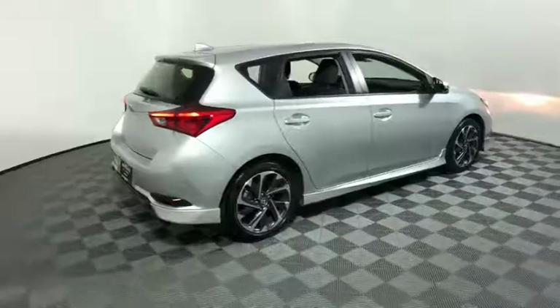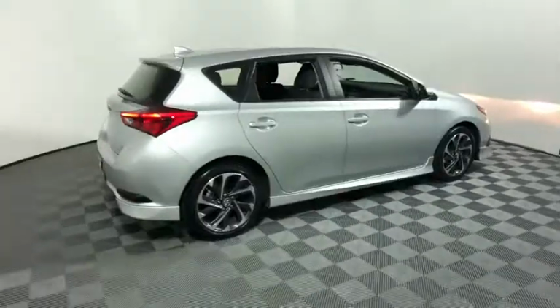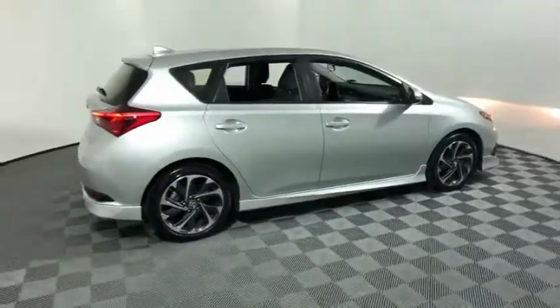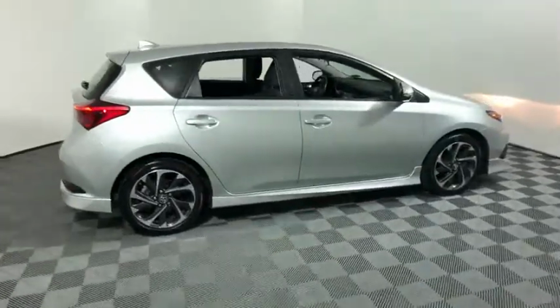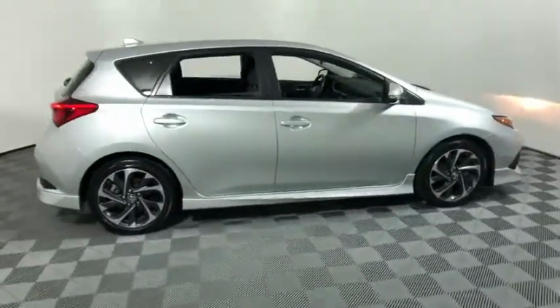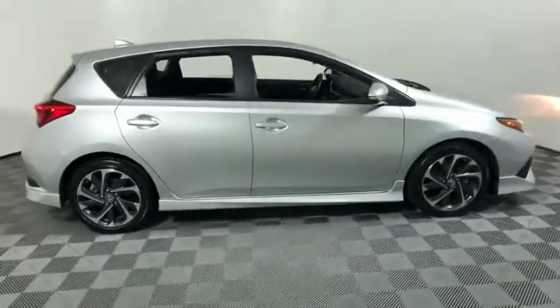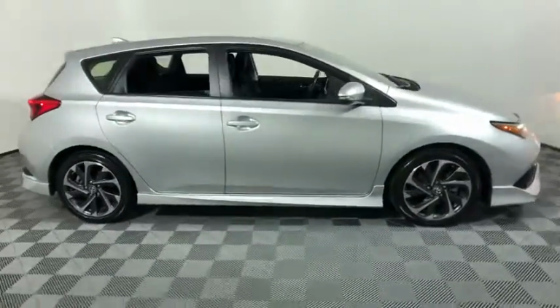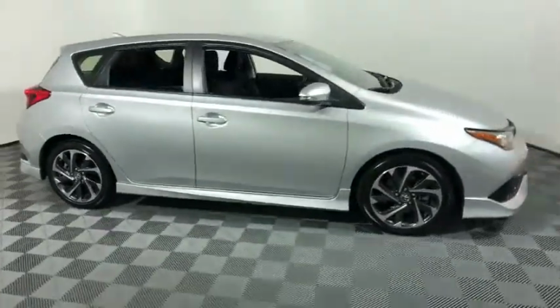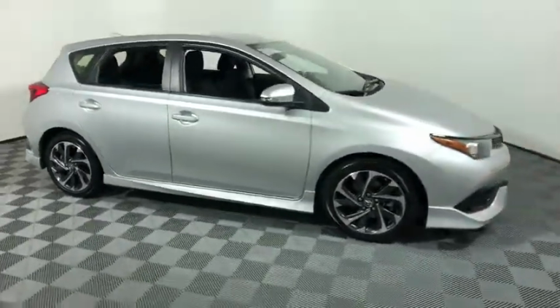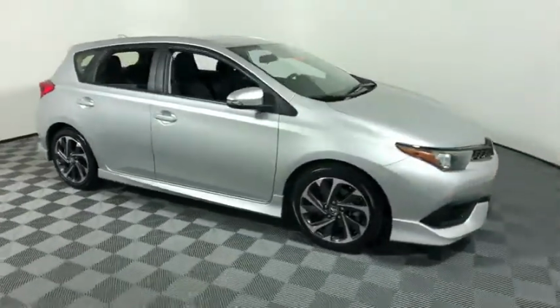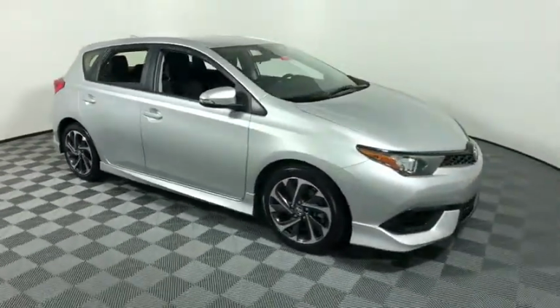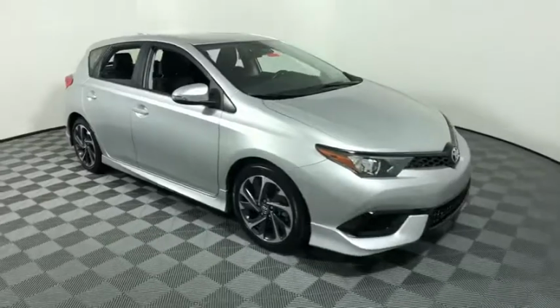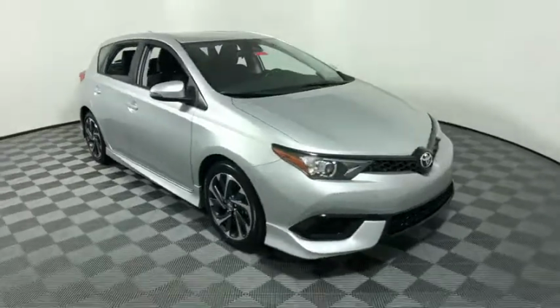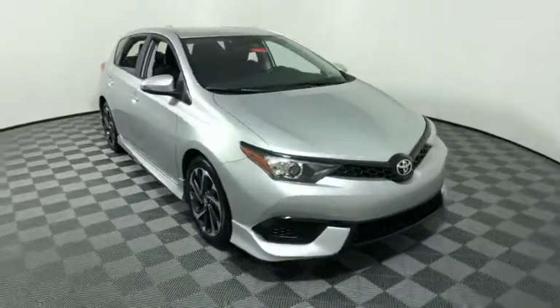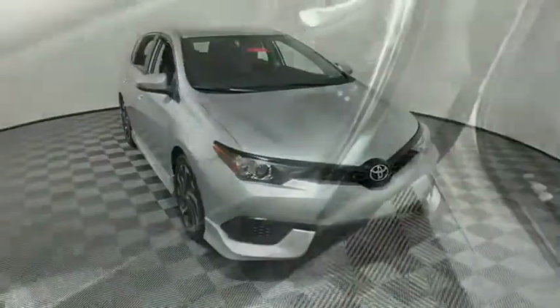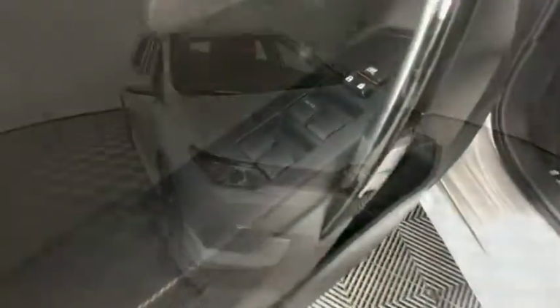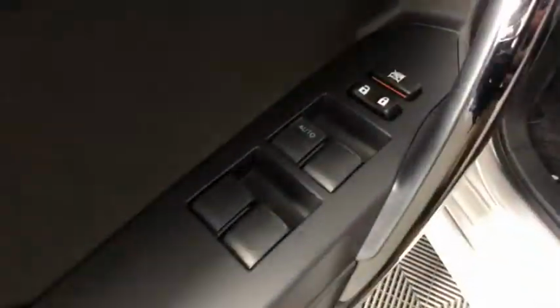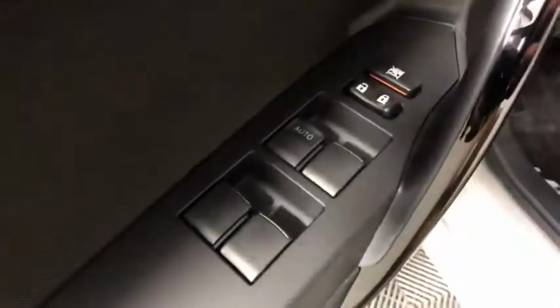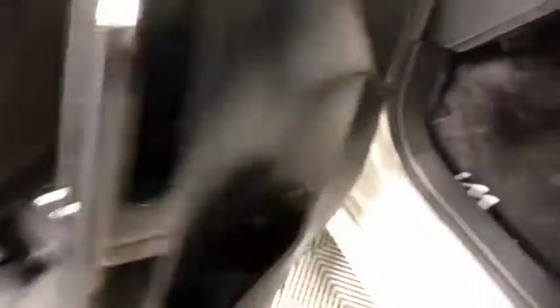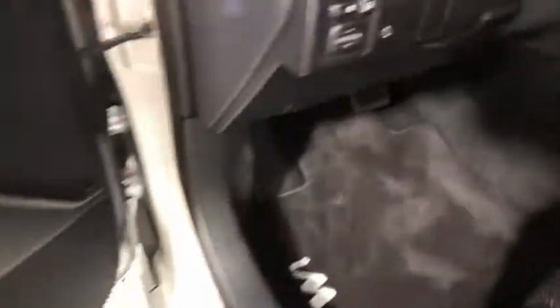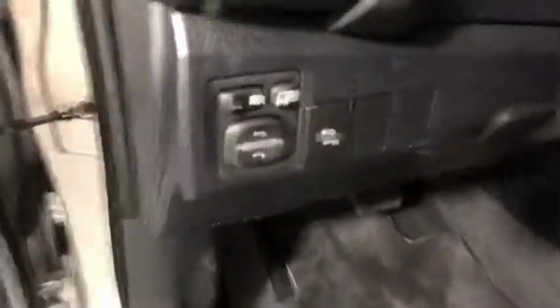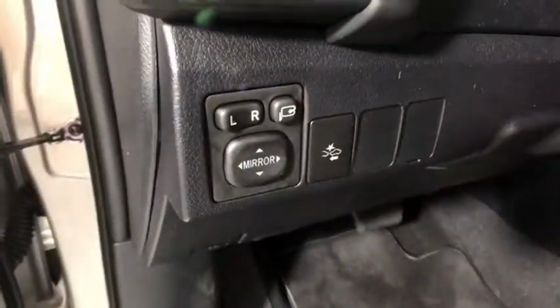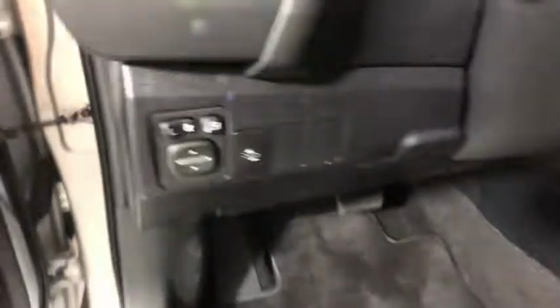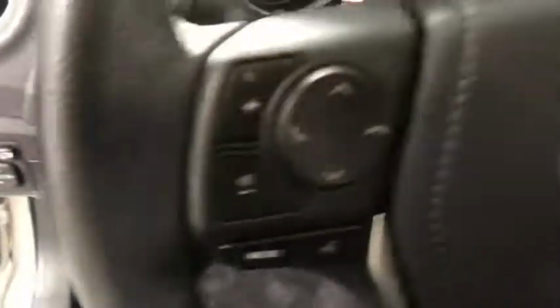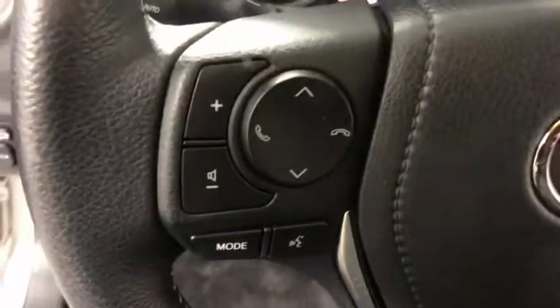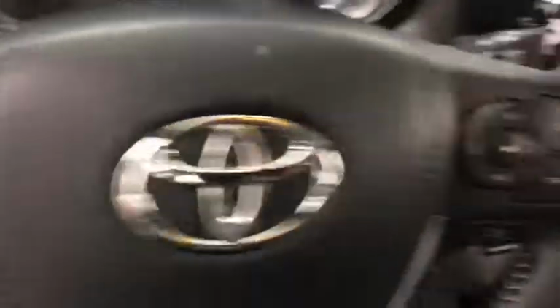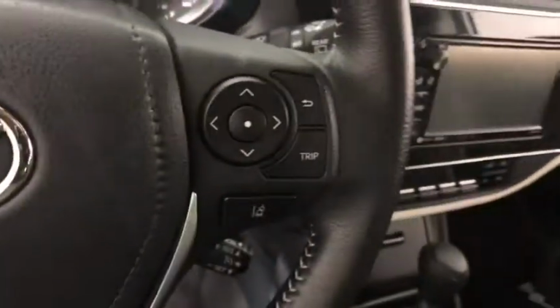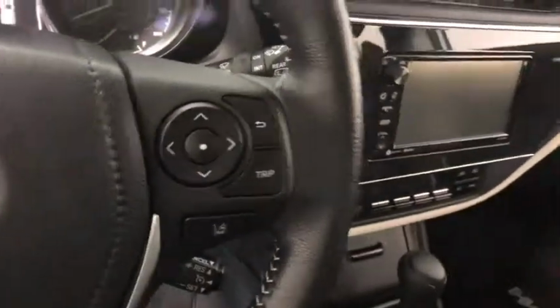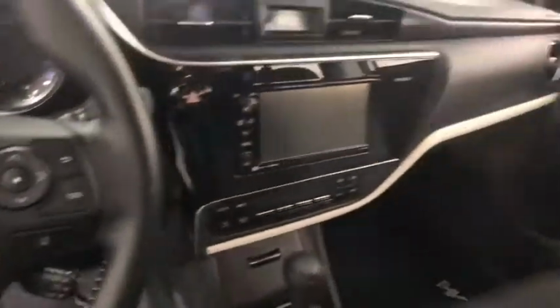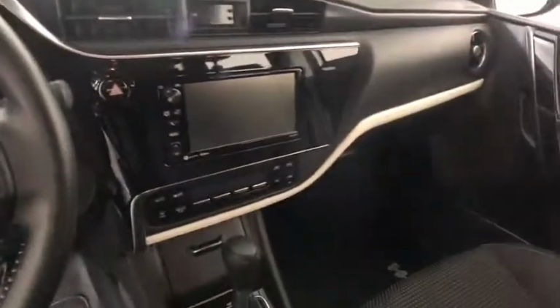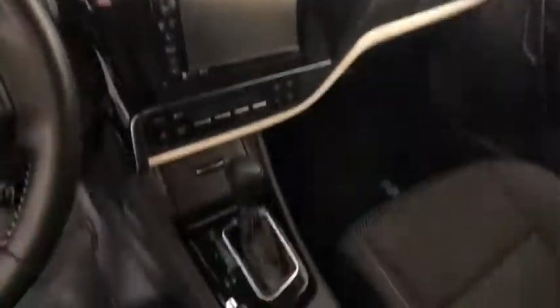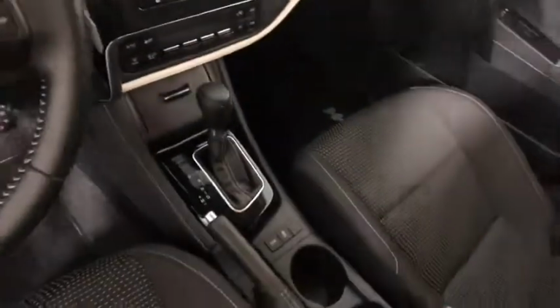We are pleased to show you the 2017 Toyota Corolla IM. The Toyota Corolla IM is a functional hatchback with a sporty look. You'll be thrilled with the comfortable ride, spacious interior, and overall enjoyable driving experience.